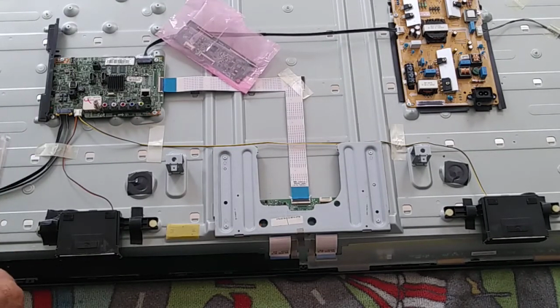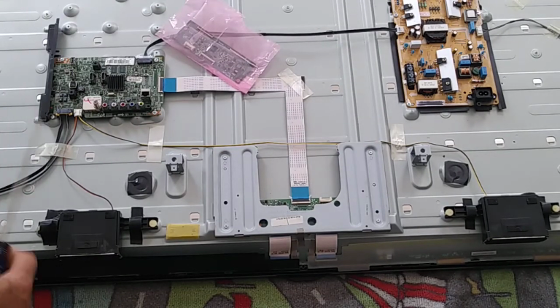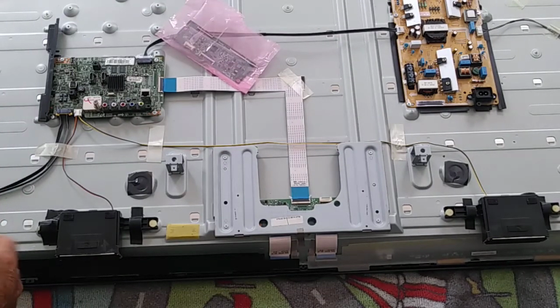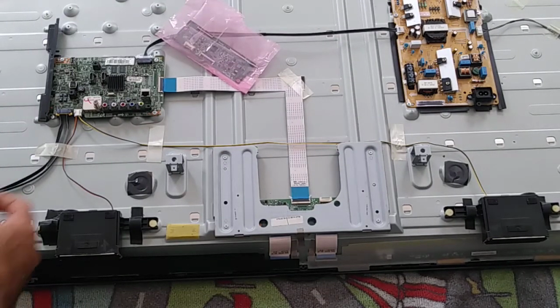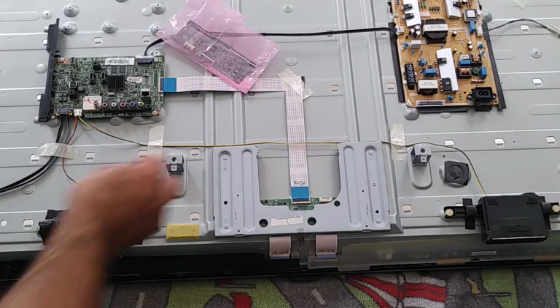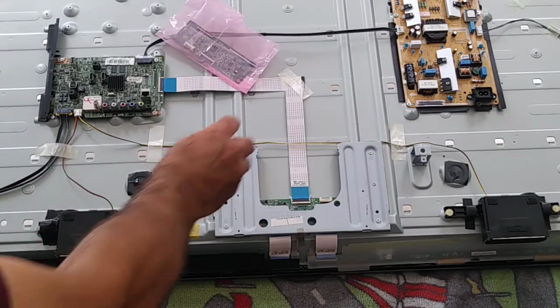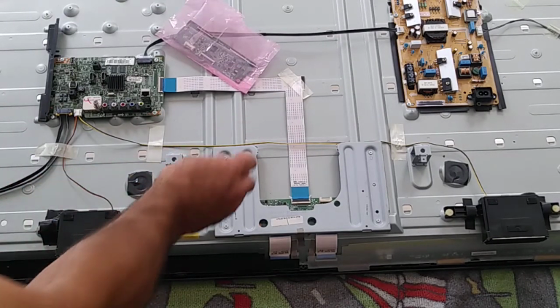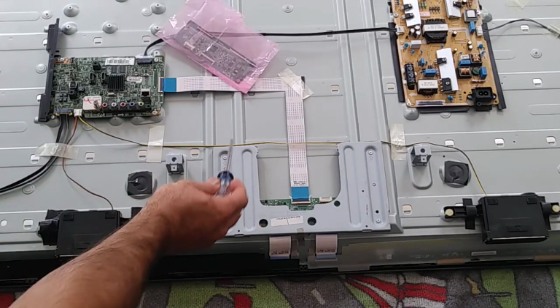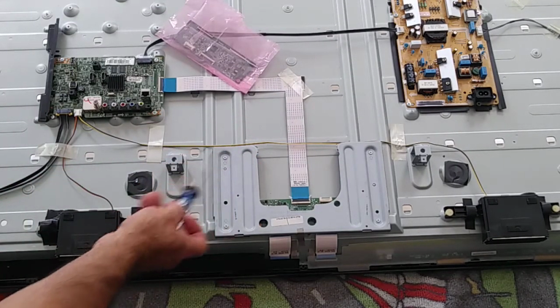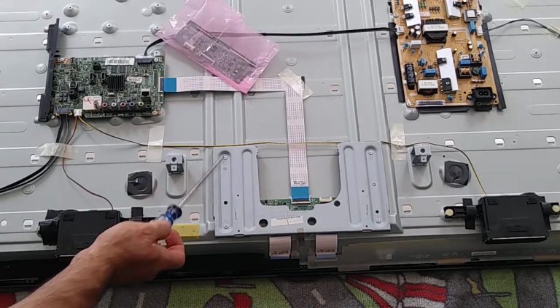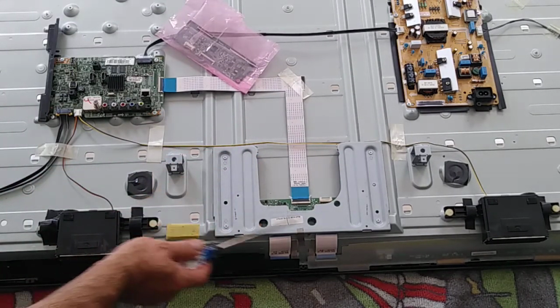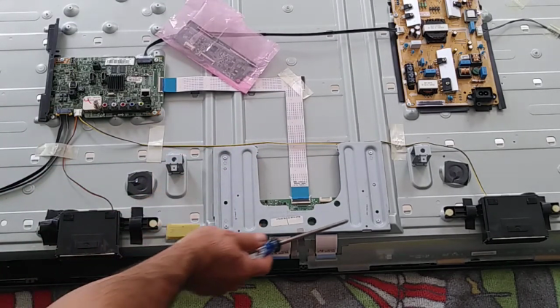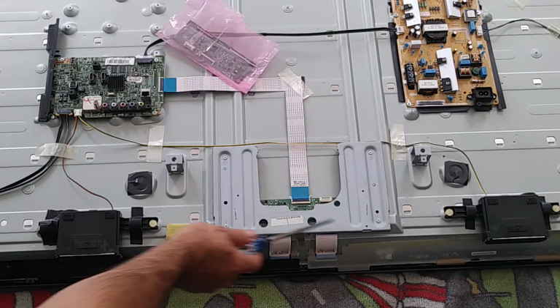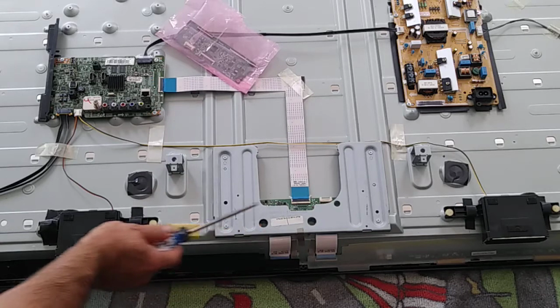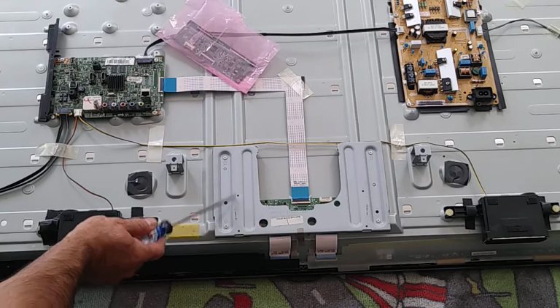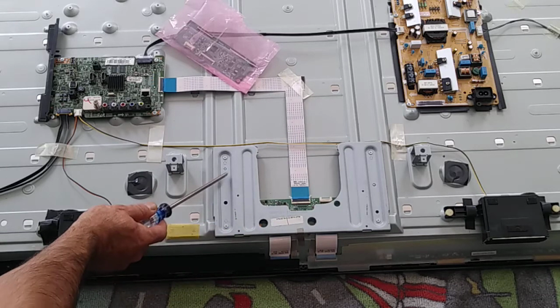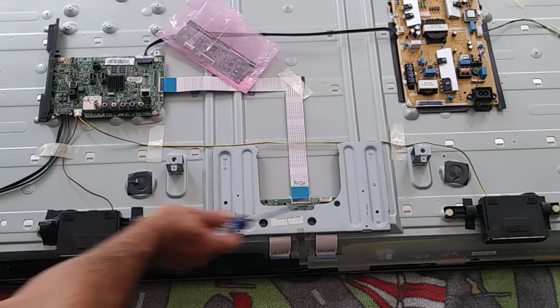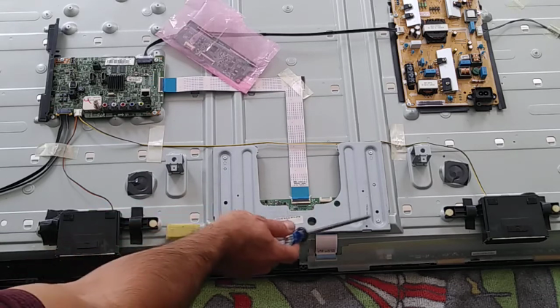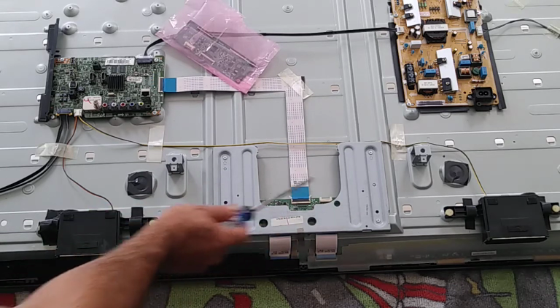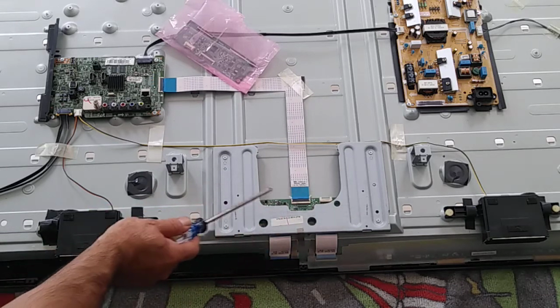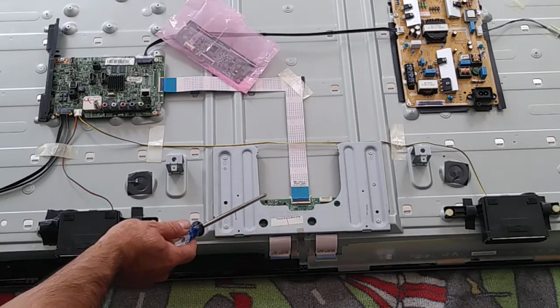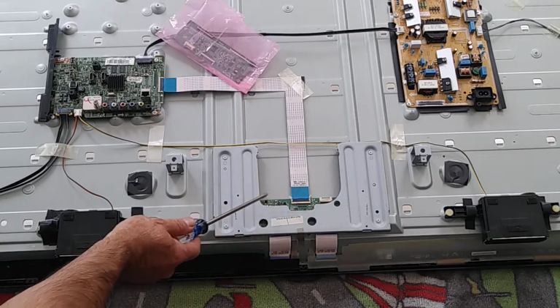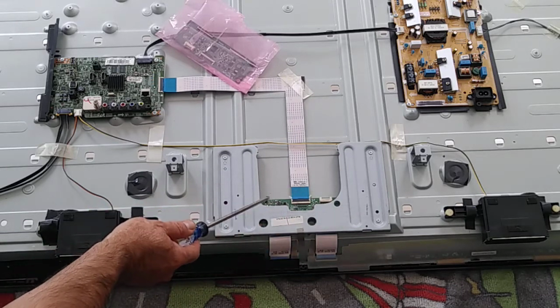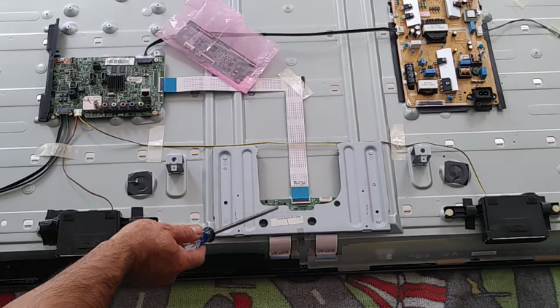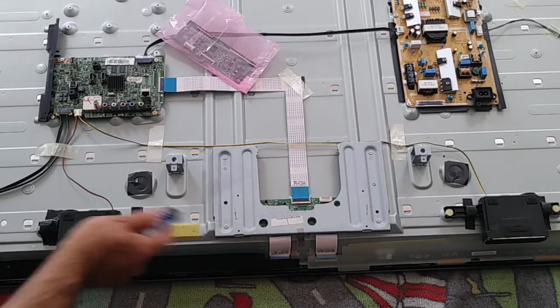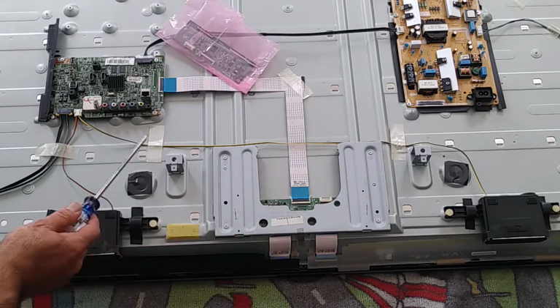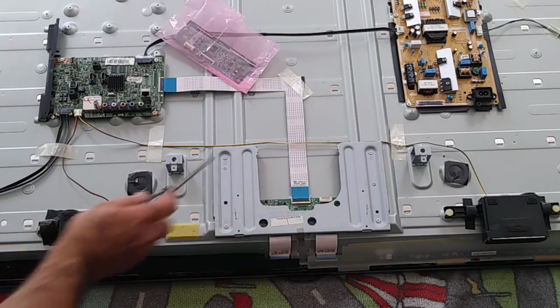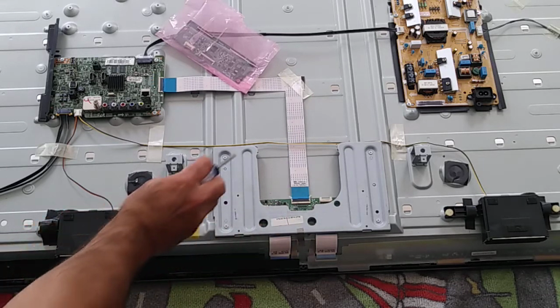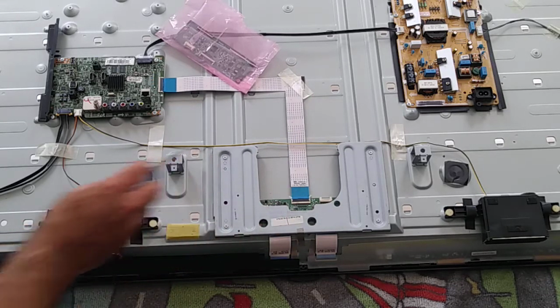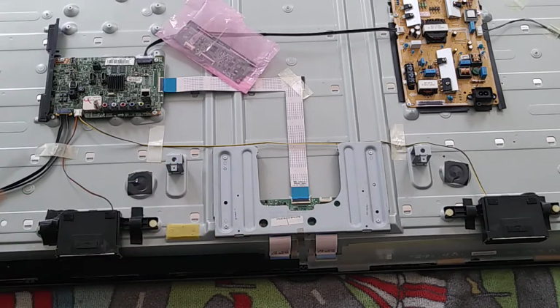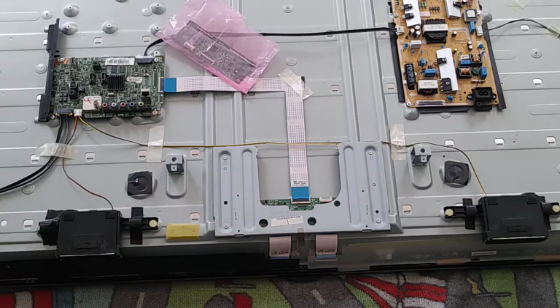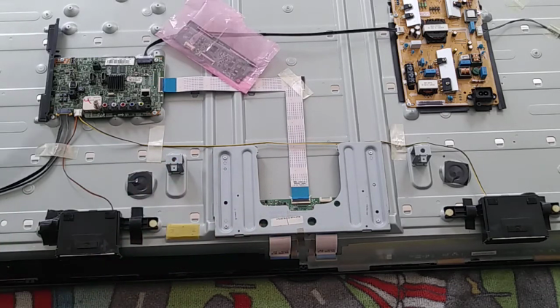And then as you see, this is the cover. The T-Con is underneath — let me take it out.